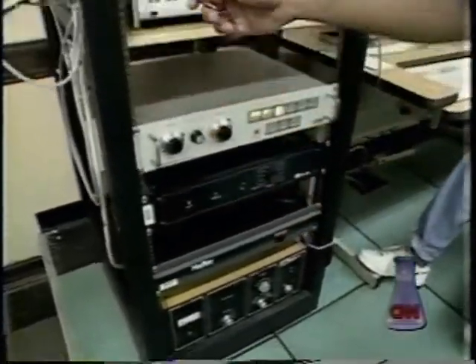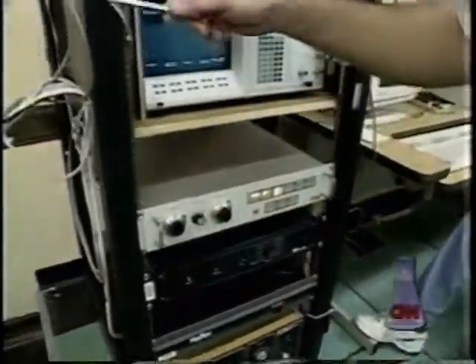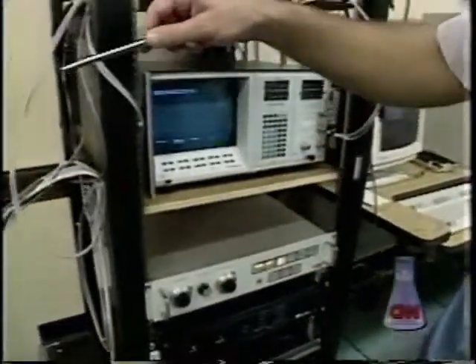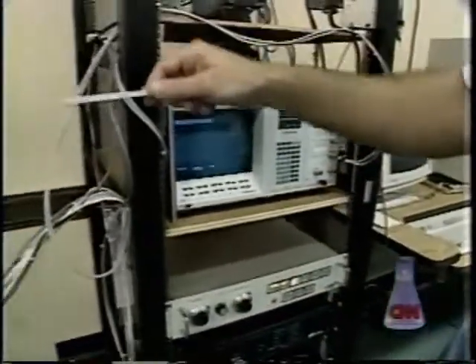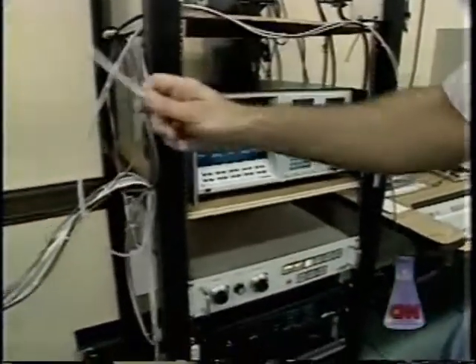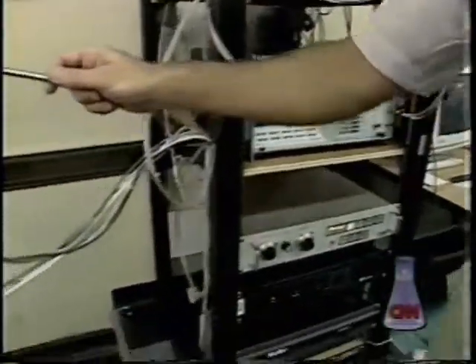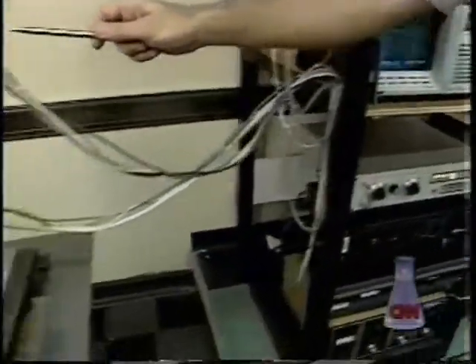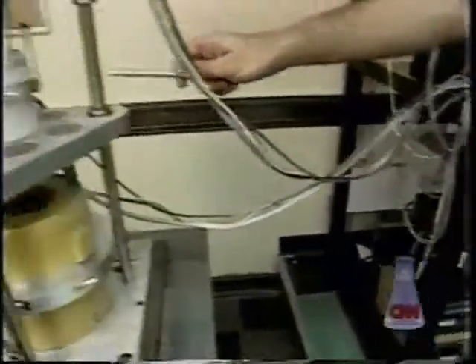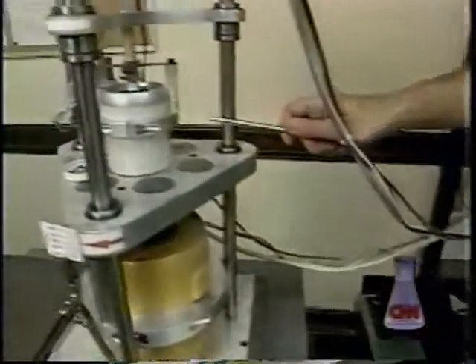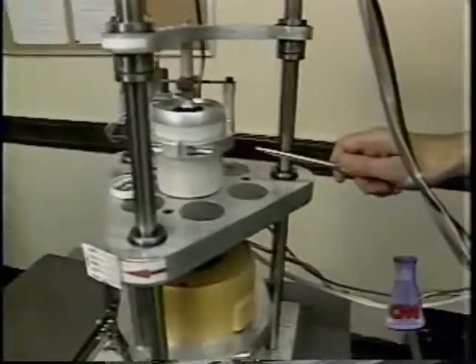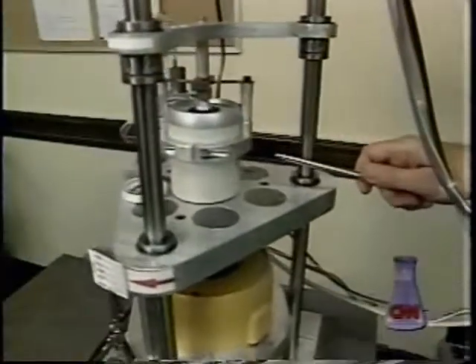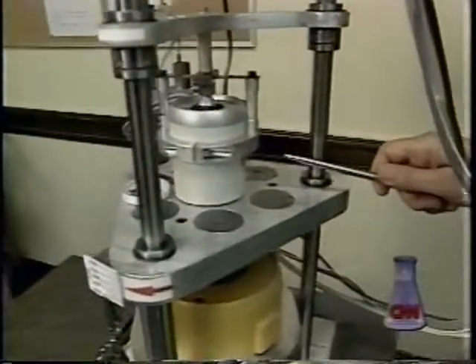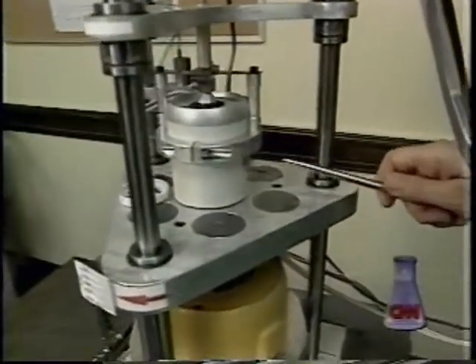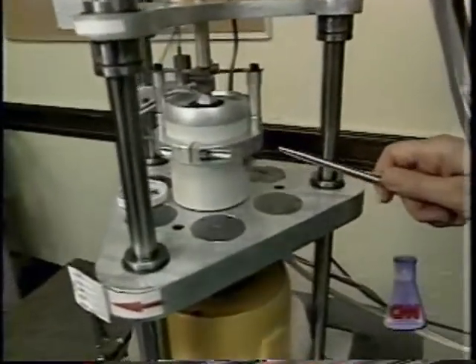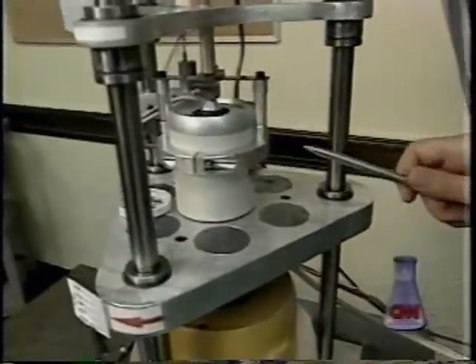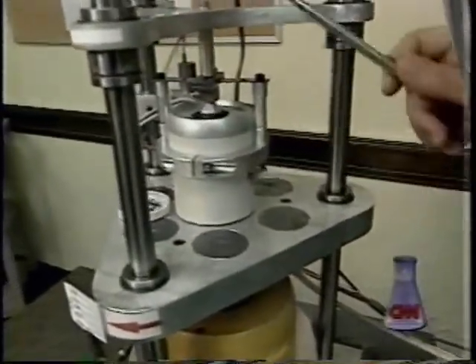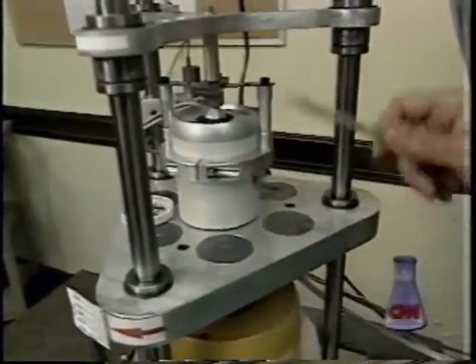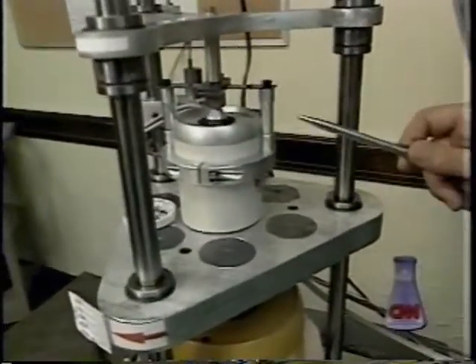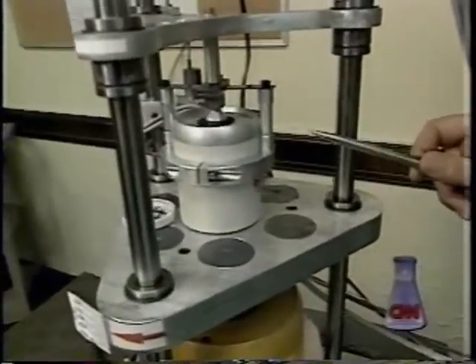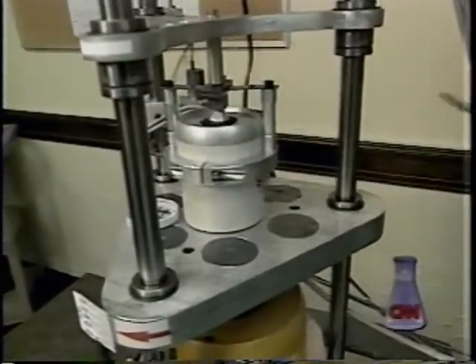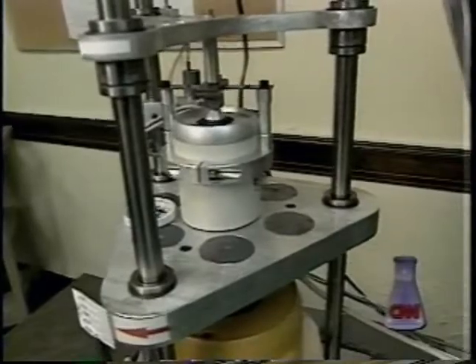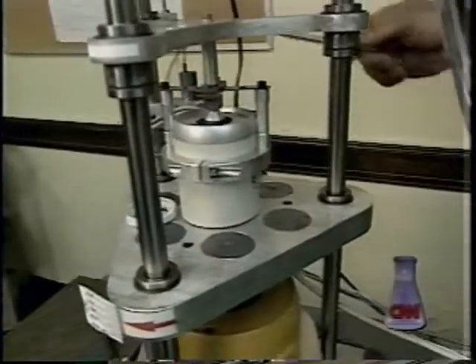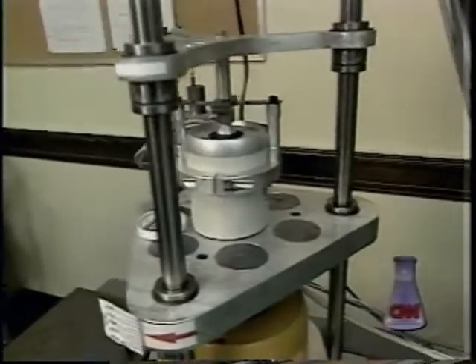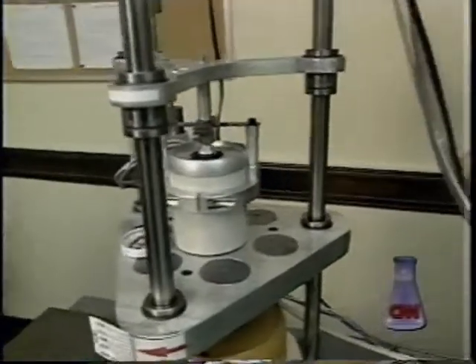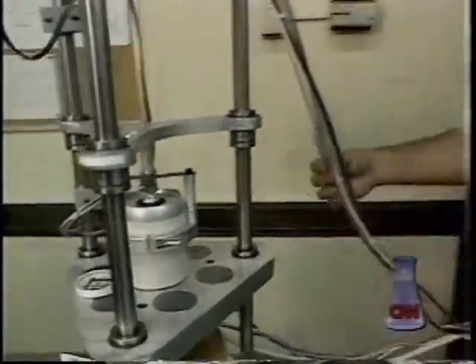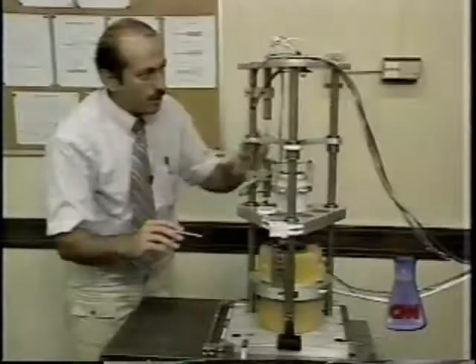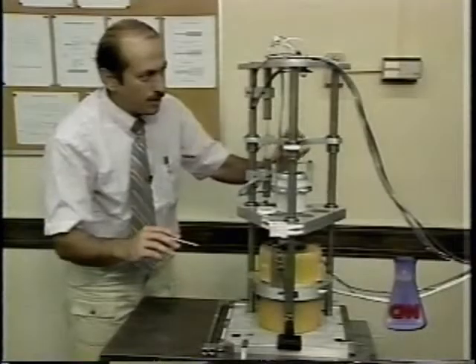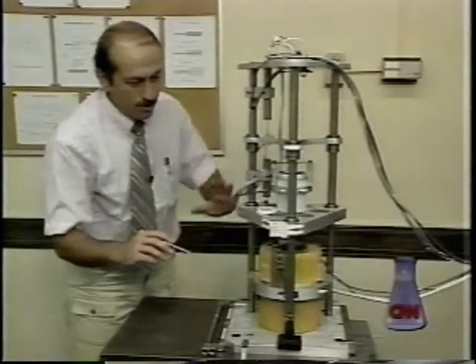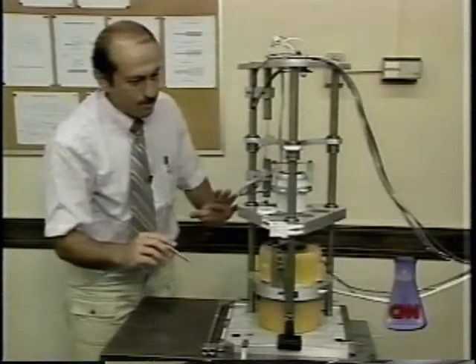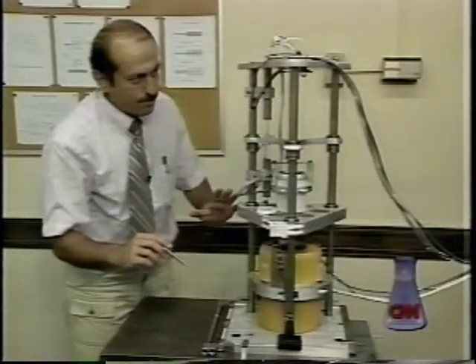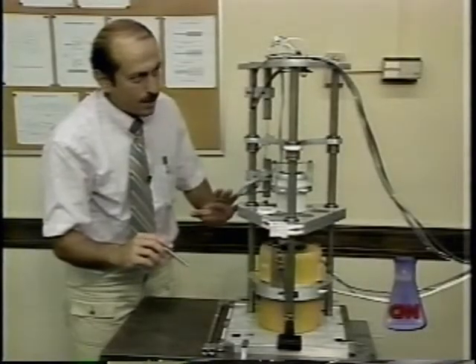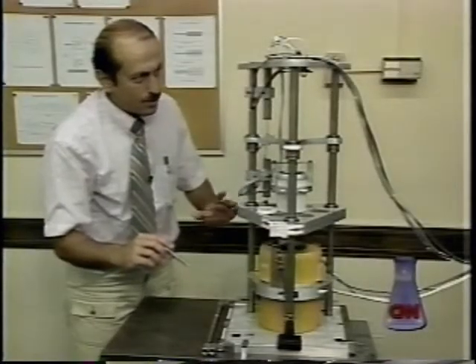Using a novel mathematical formula, the laboratory prototype not only creates the opposite wave needed to stop vibrations, it automatically adjusts that wave as conditions change. And on three, let's activate the control.